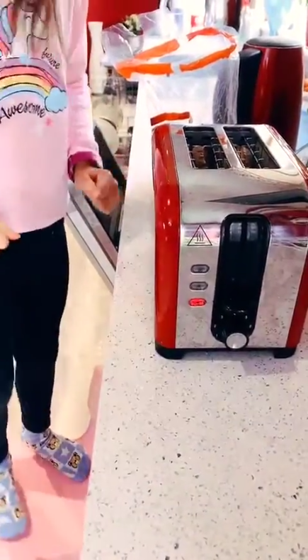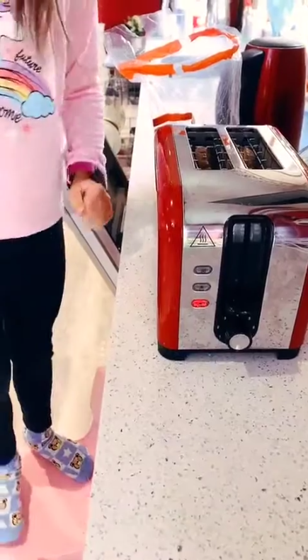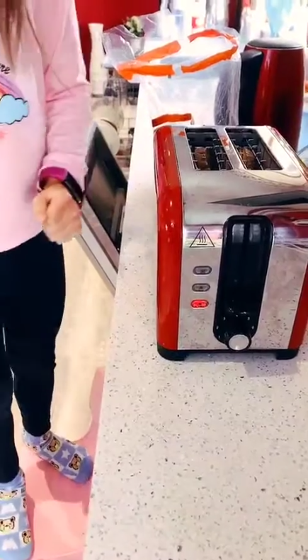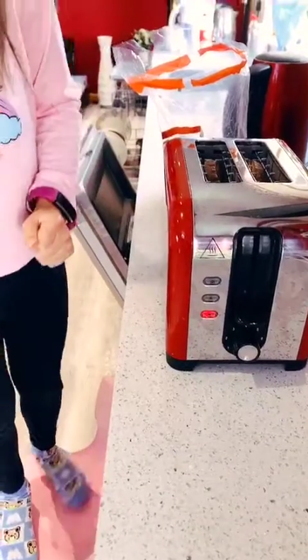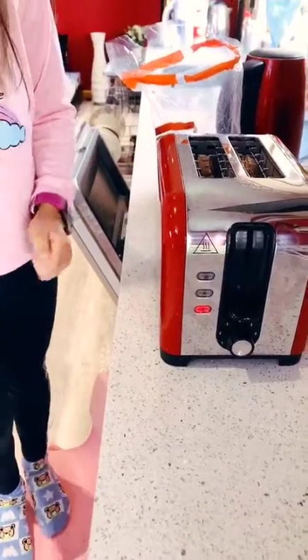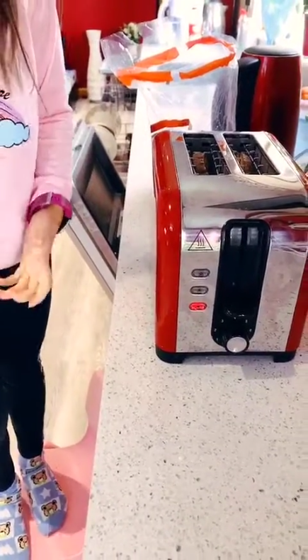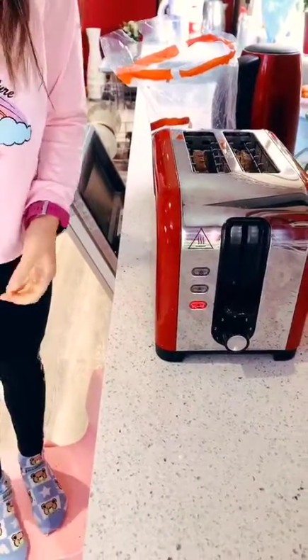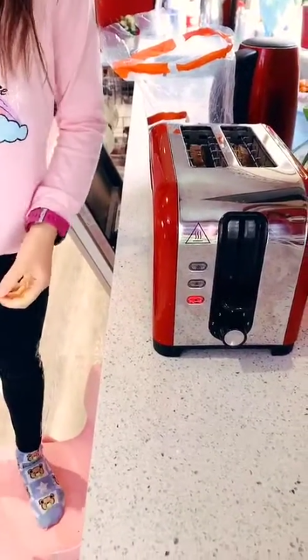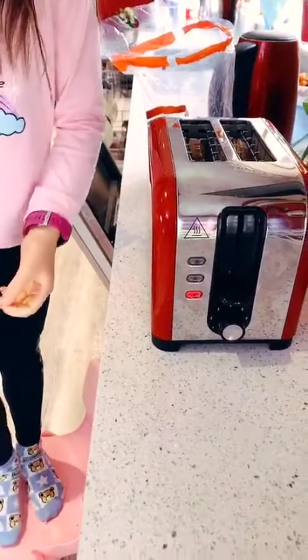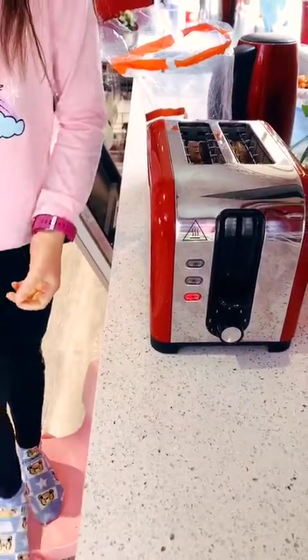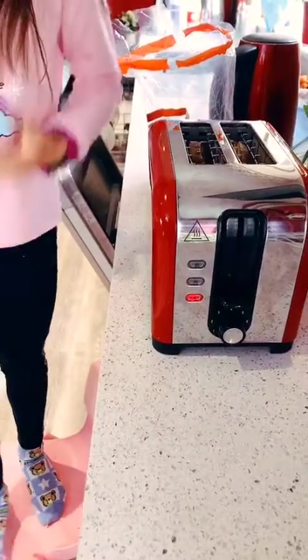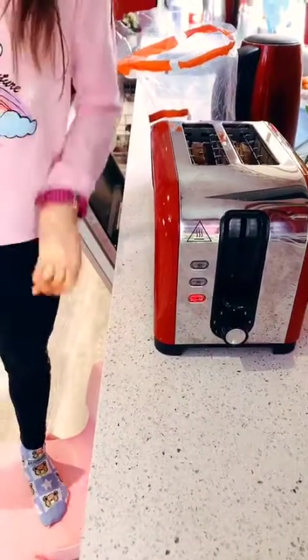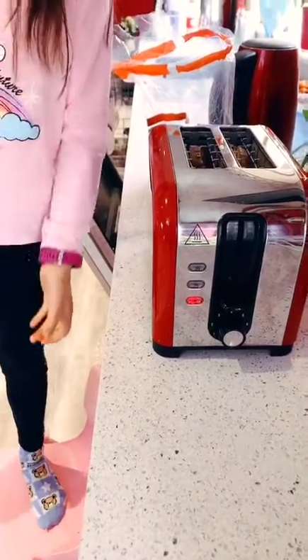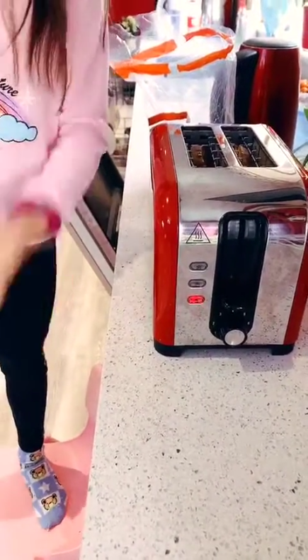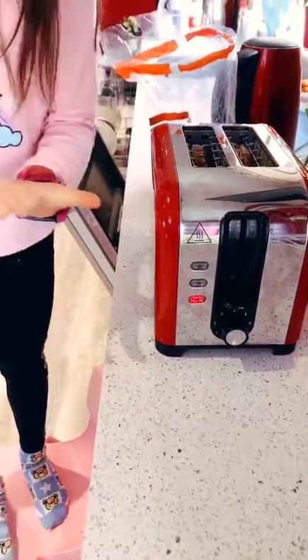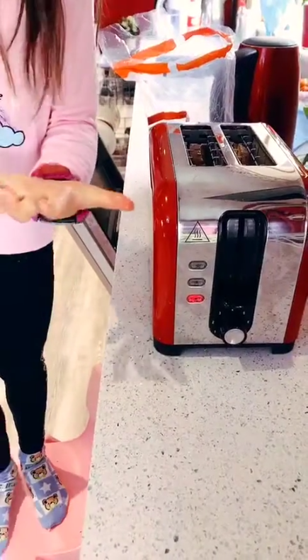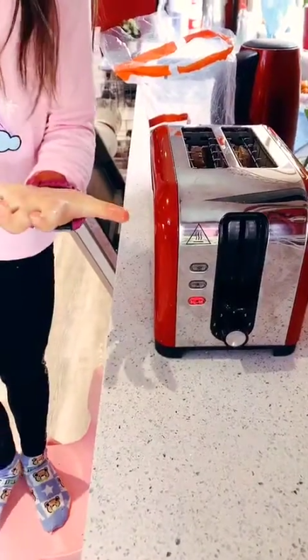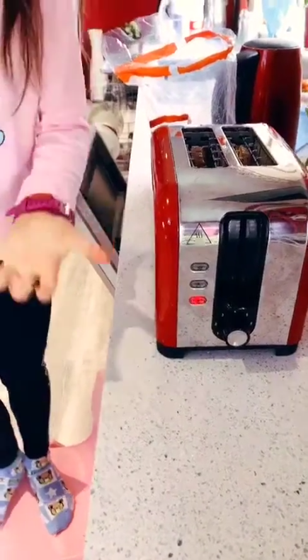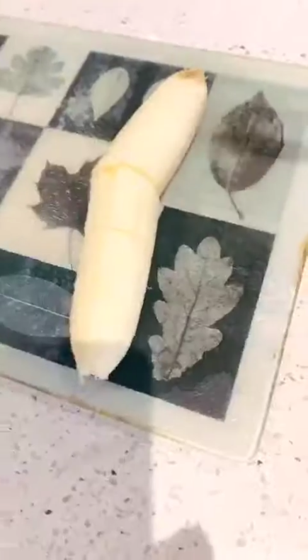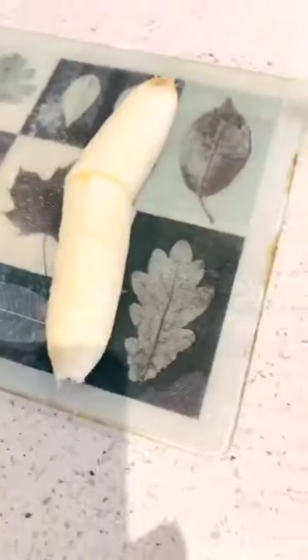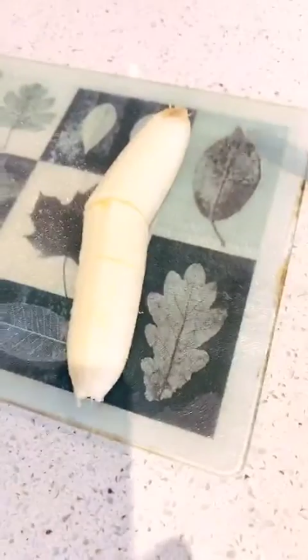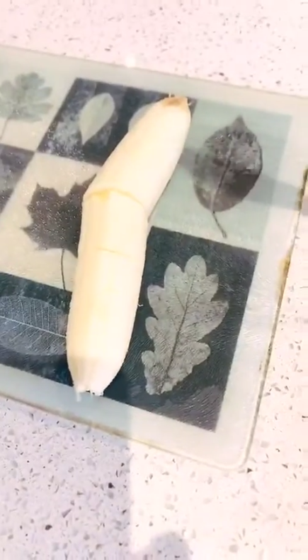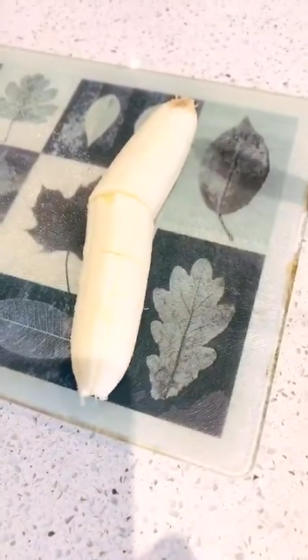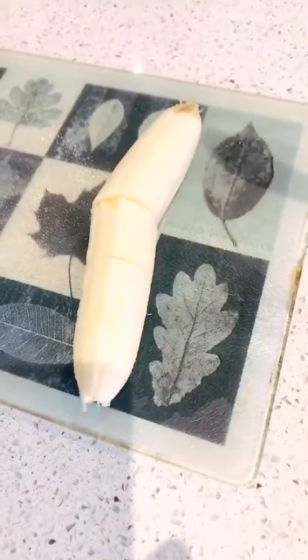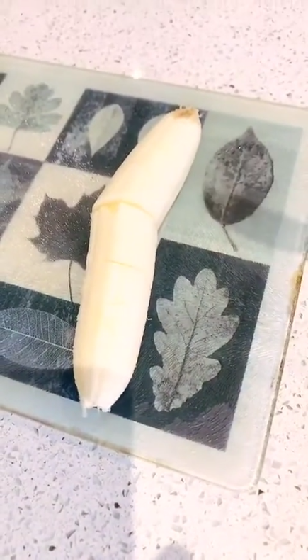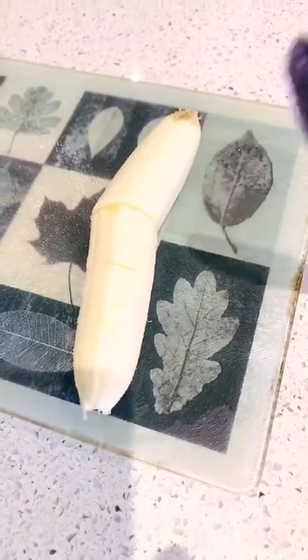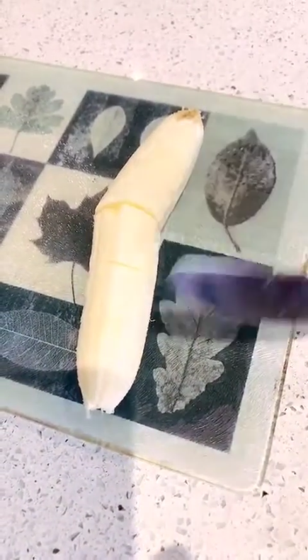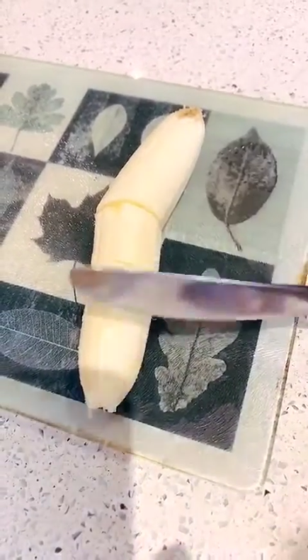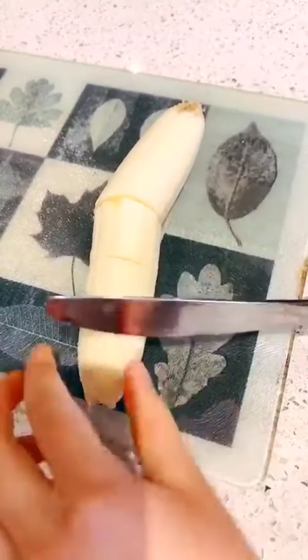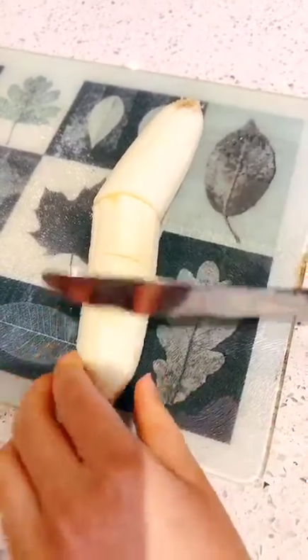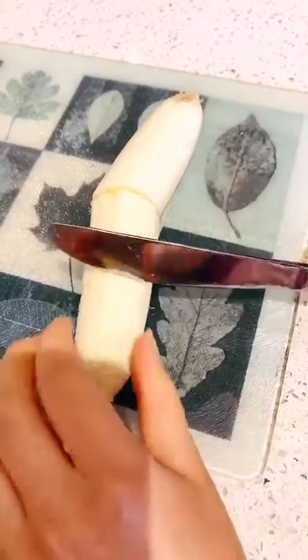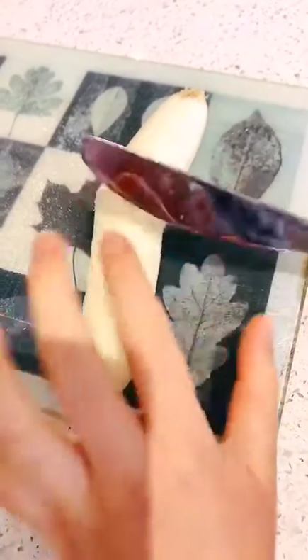We're going to toast it for about maybe one or two minutes. While we're waiting for the toast, we are going to chop up some banana.